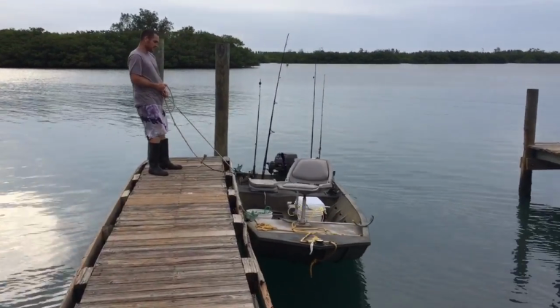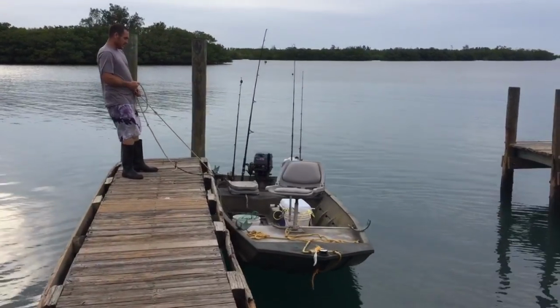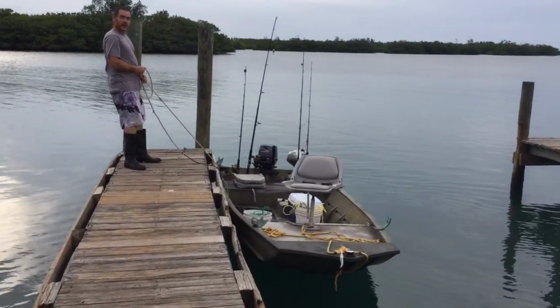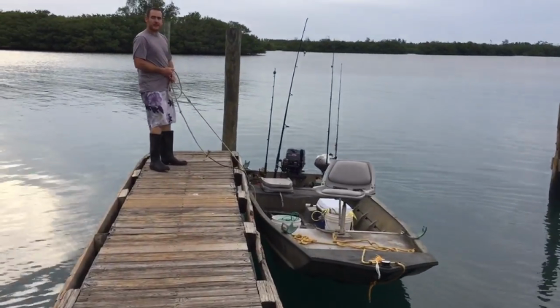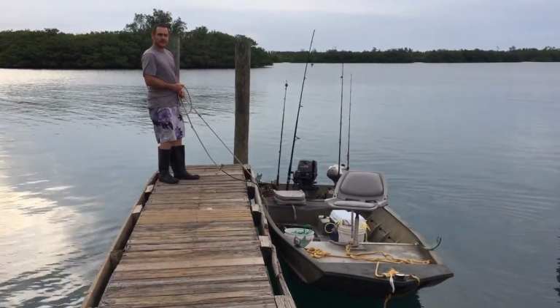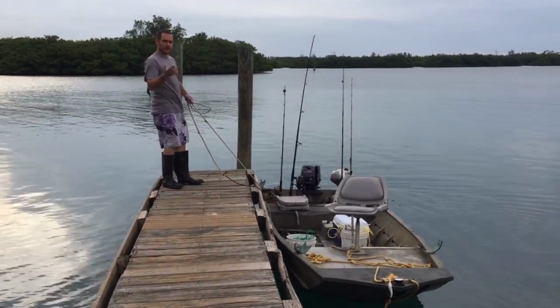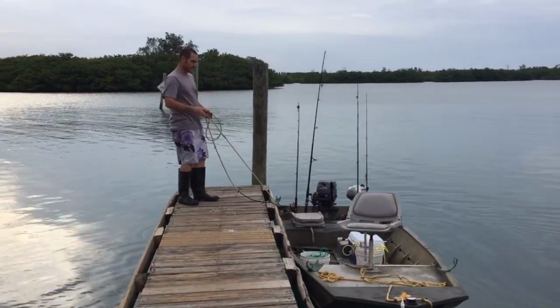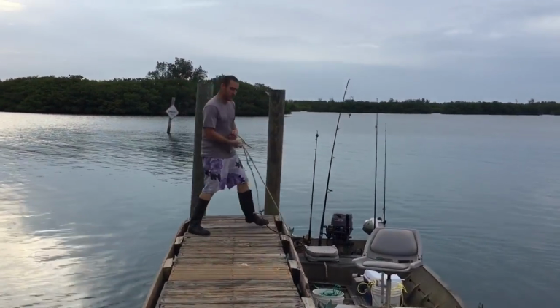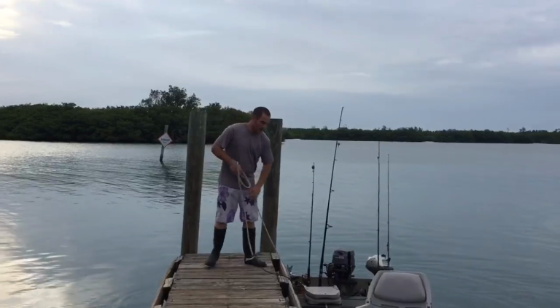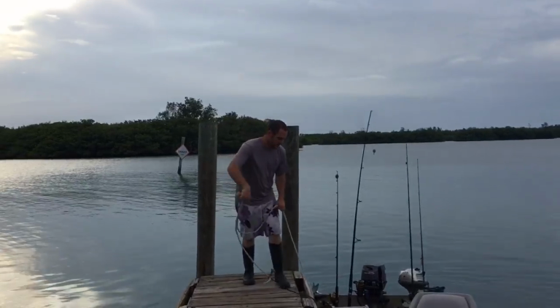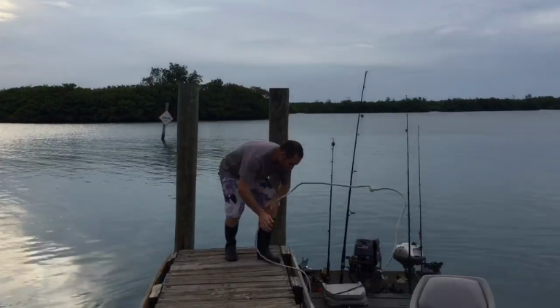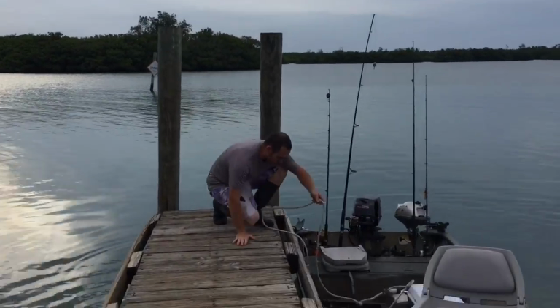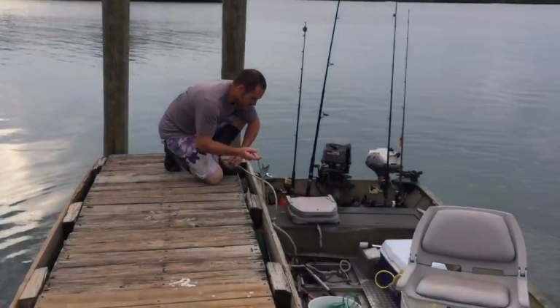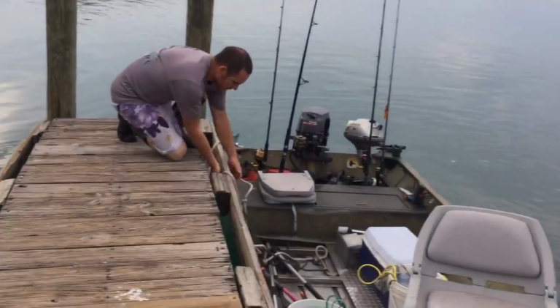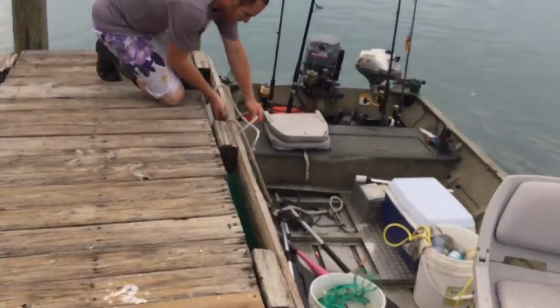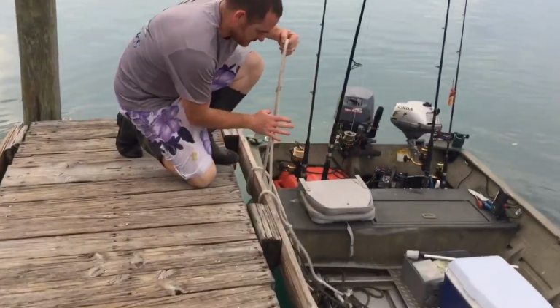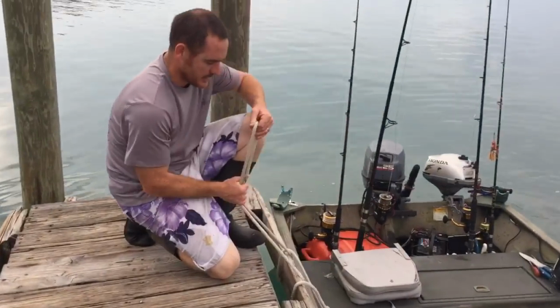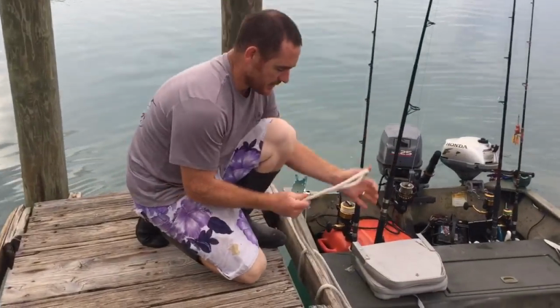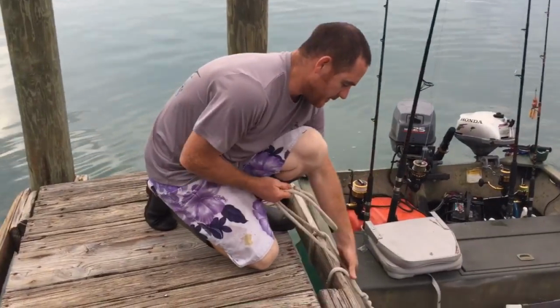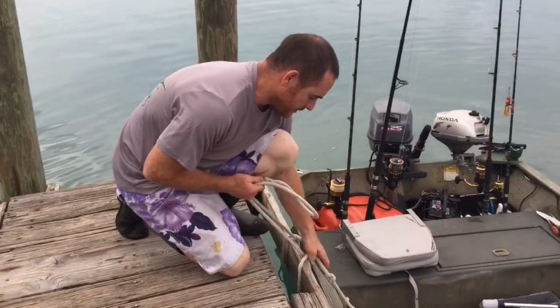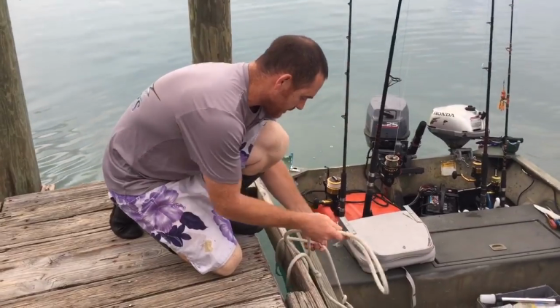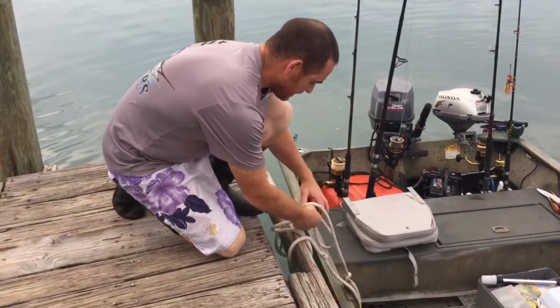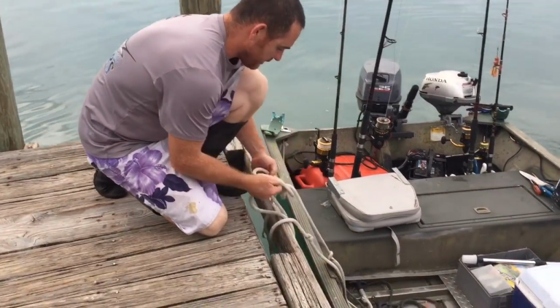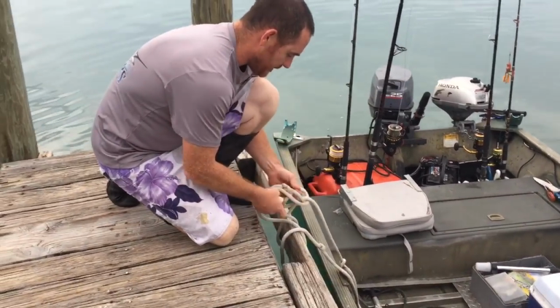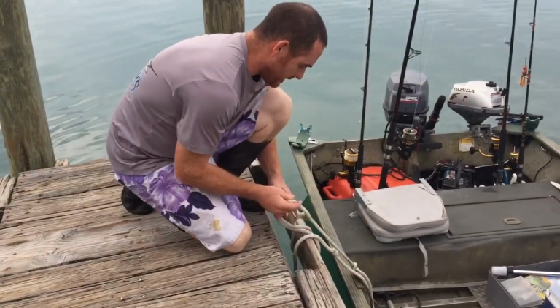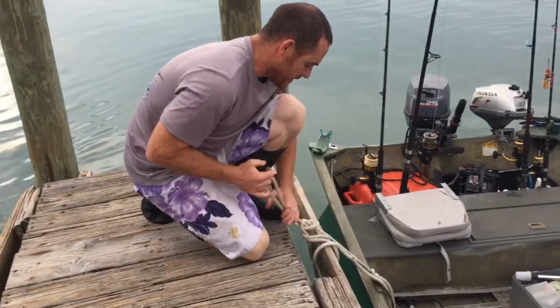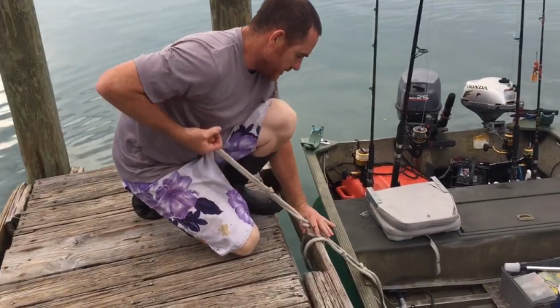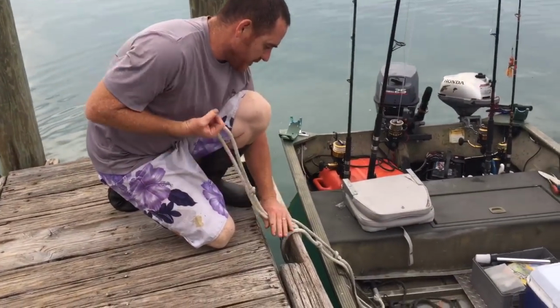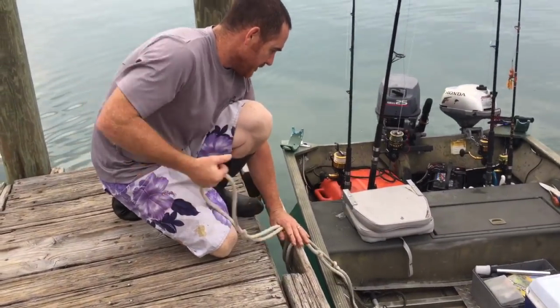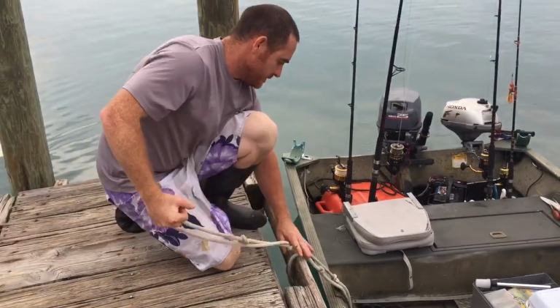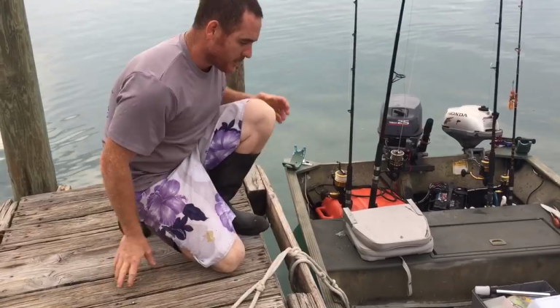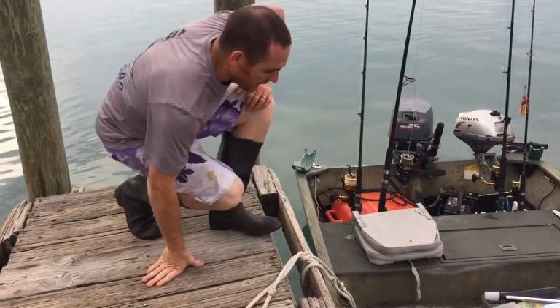Okay, so we got it here at the dock and it's in close. I need to tie it up here a little bit just to make sure it's still here when I come back.